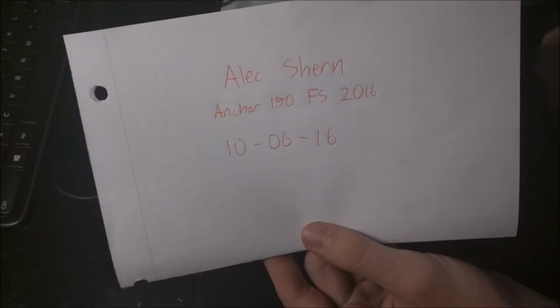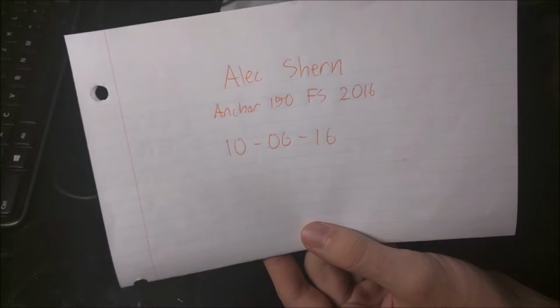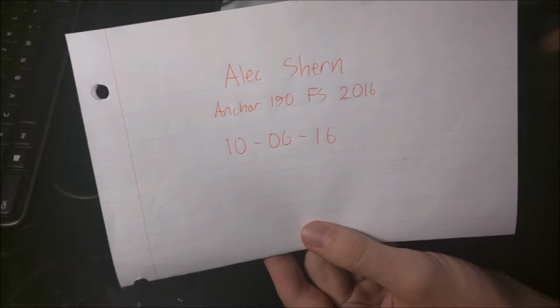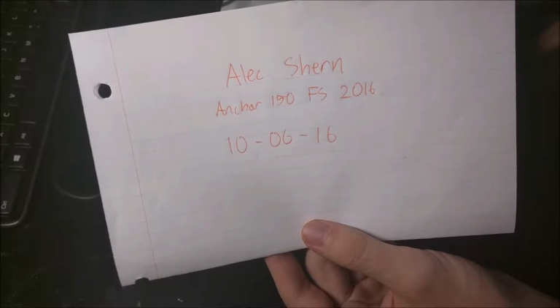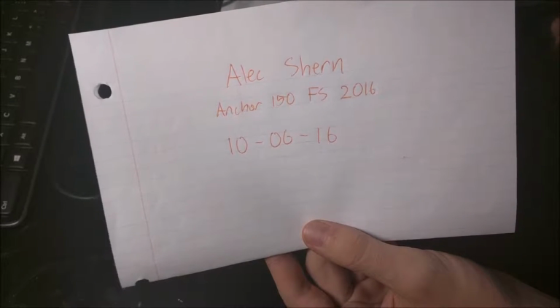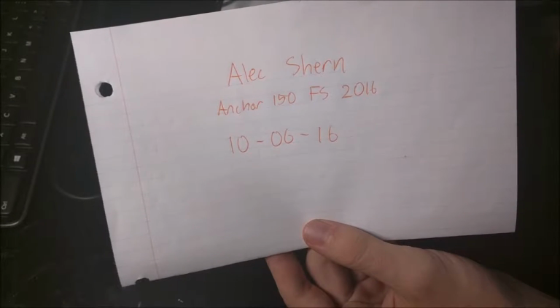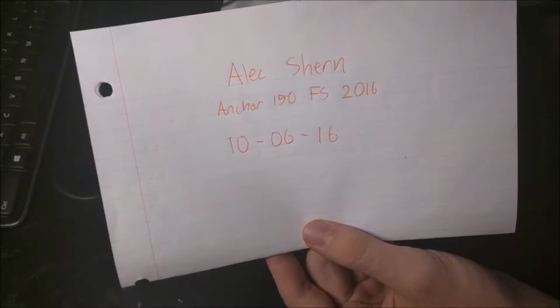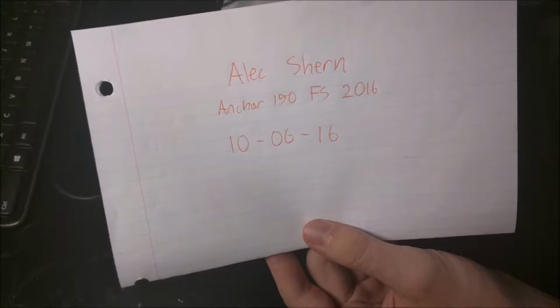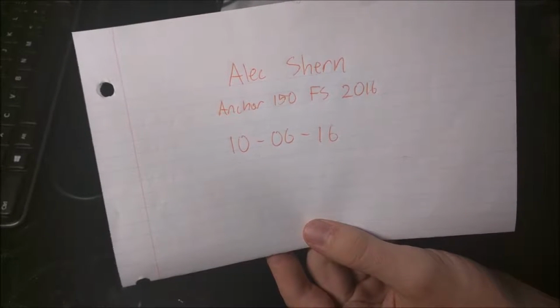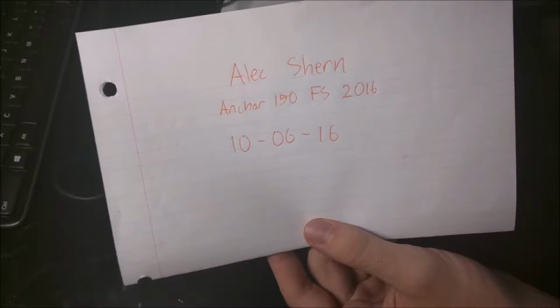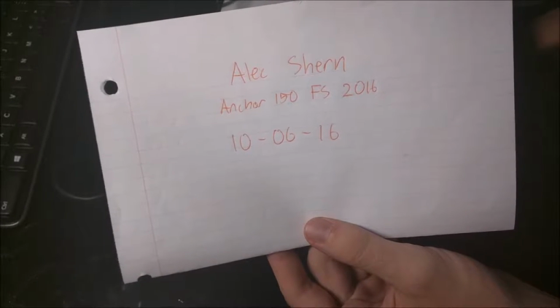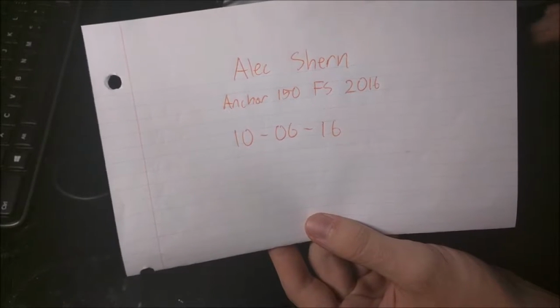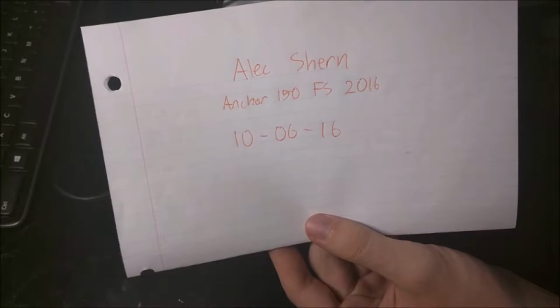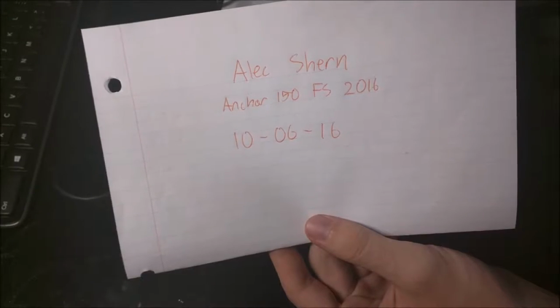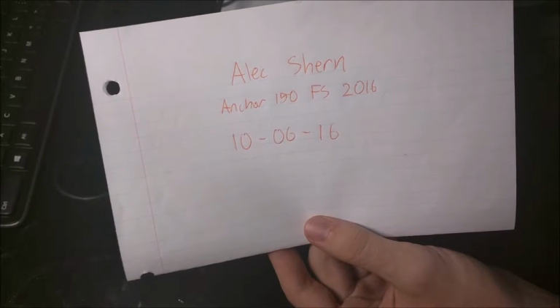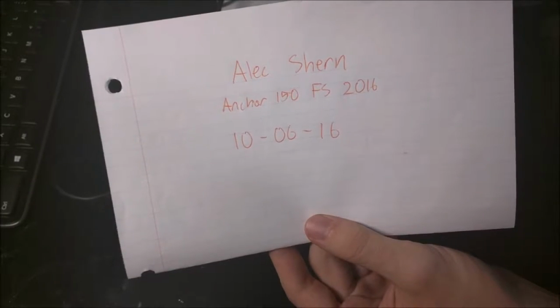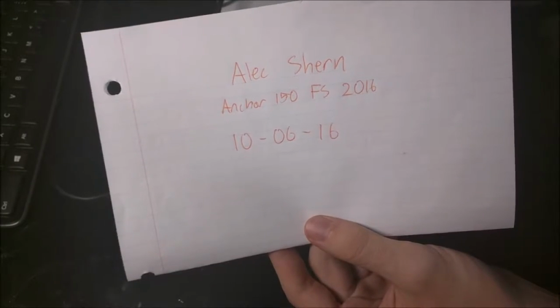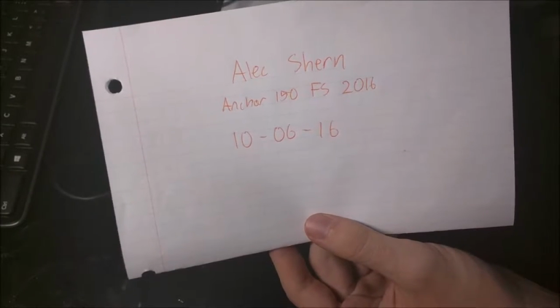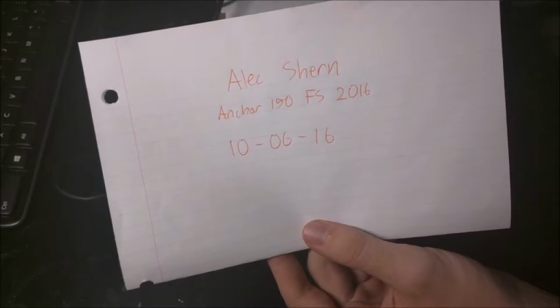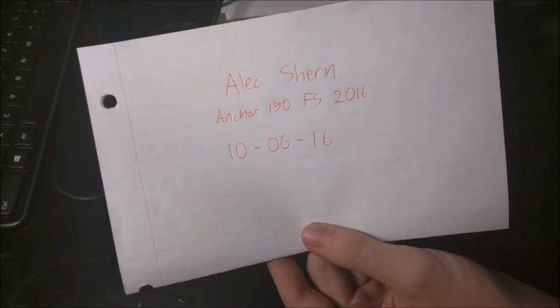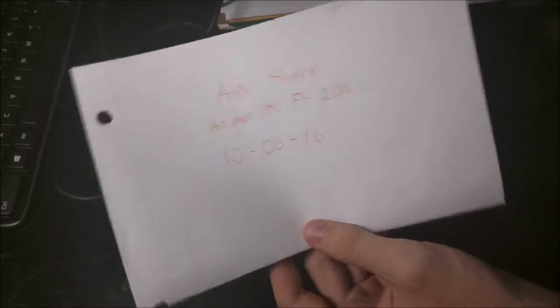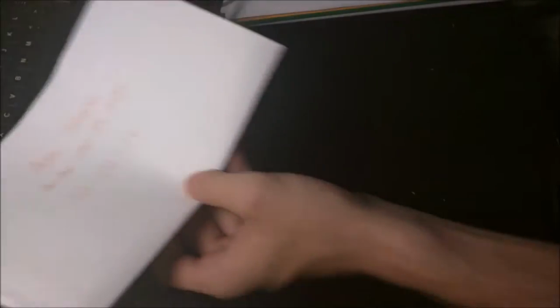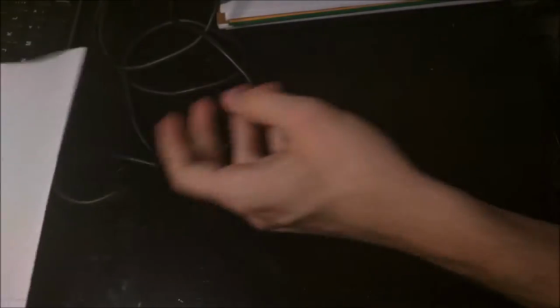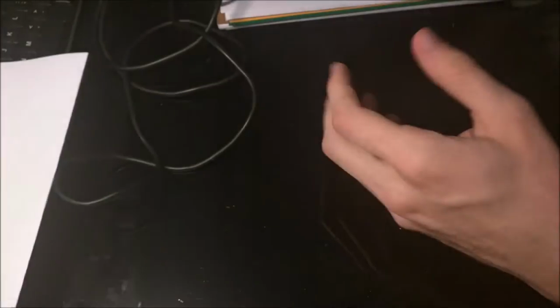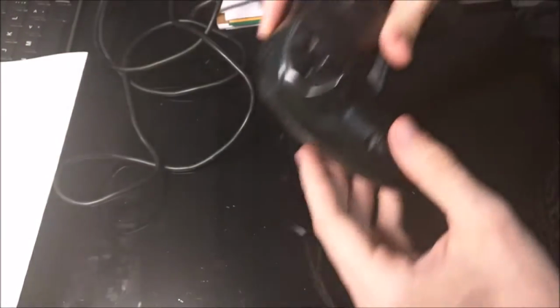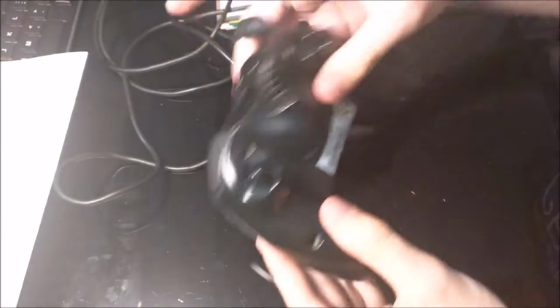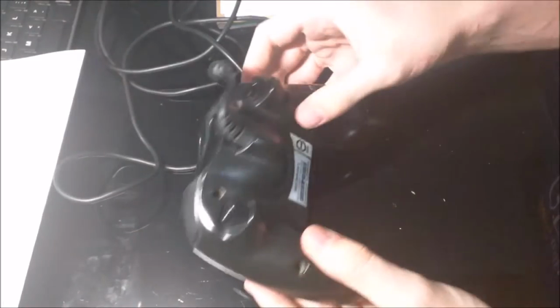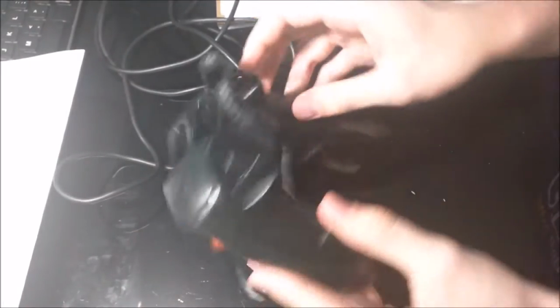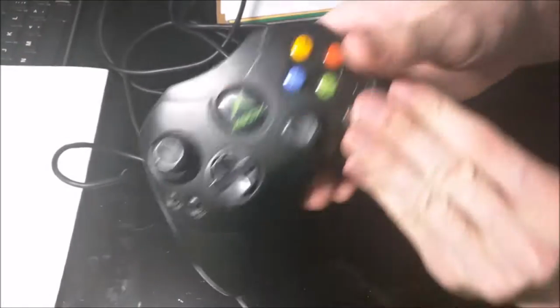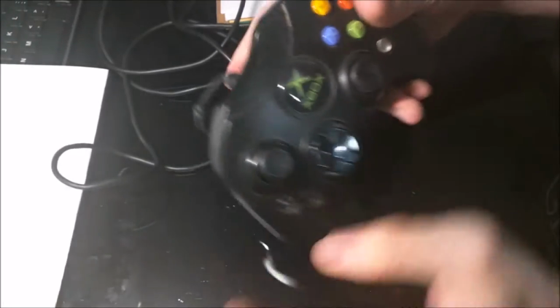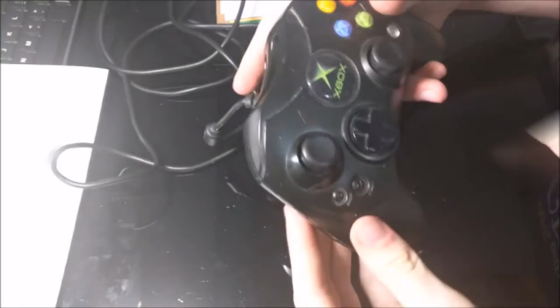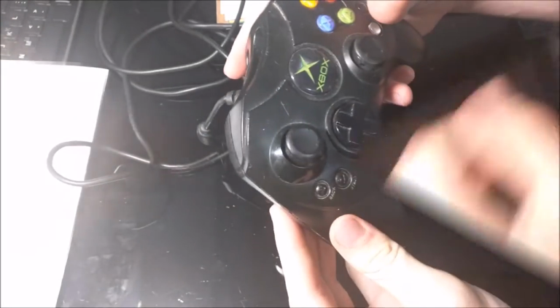I'm Alex Shearn of Anchor 150, Fall Semester 2016. Today is the 6th of October 2016, and I'll be disassembling an original Xbox controller.